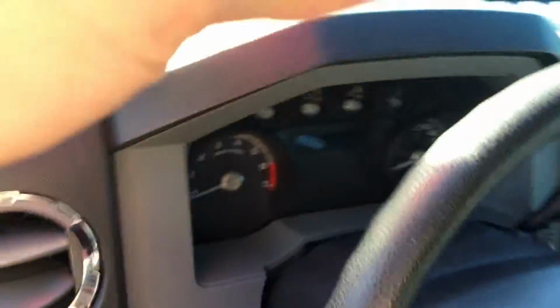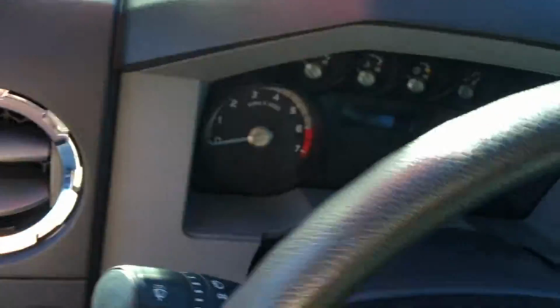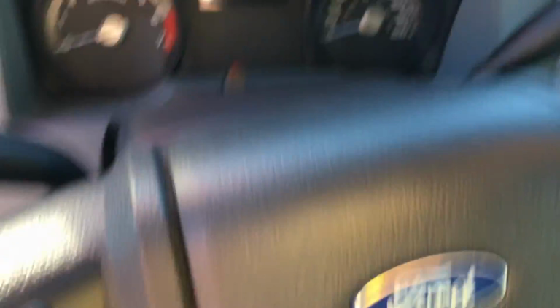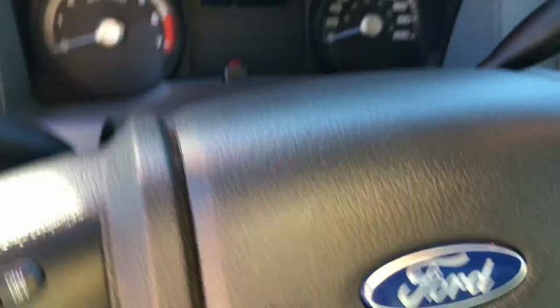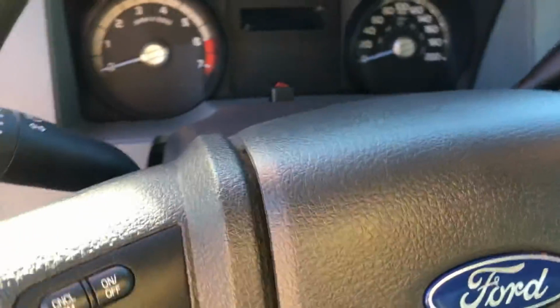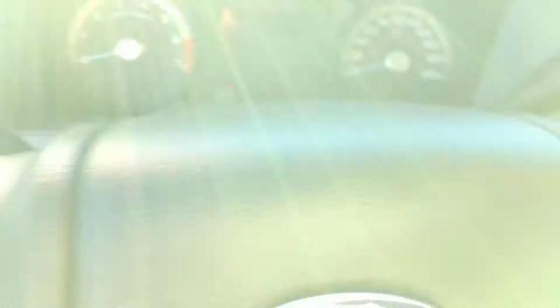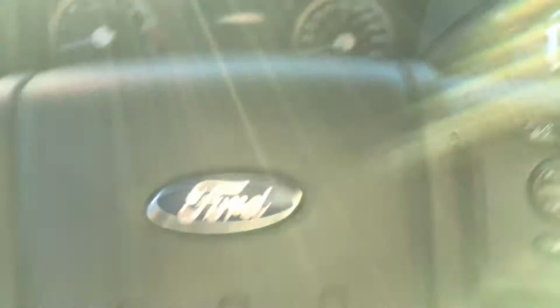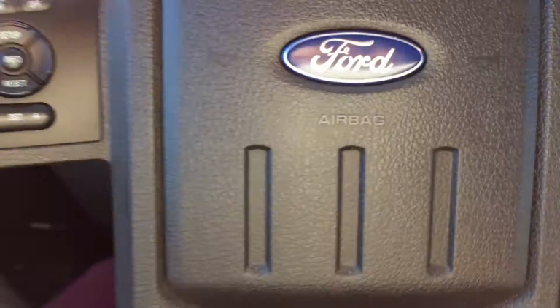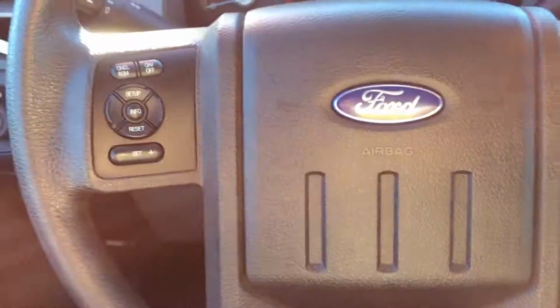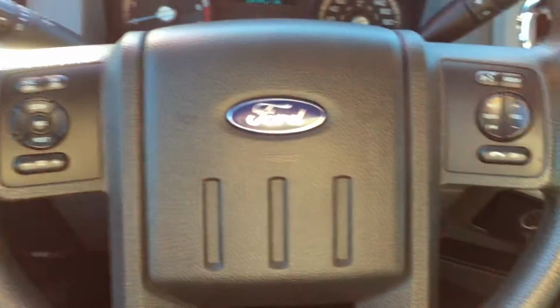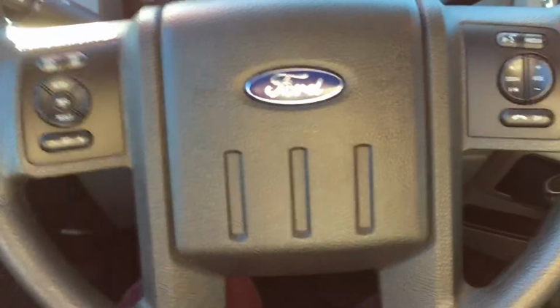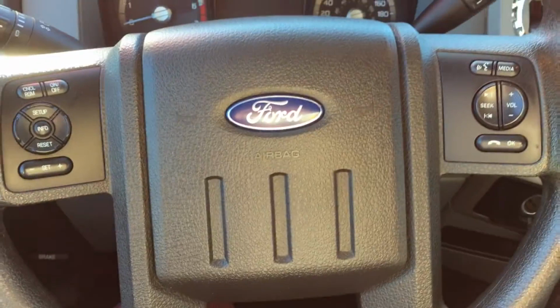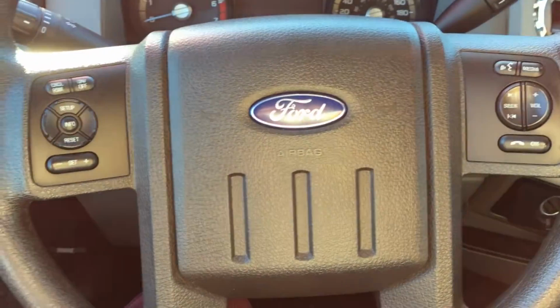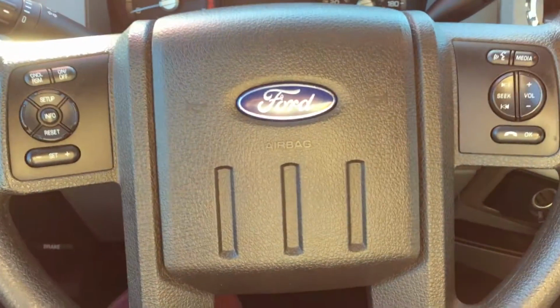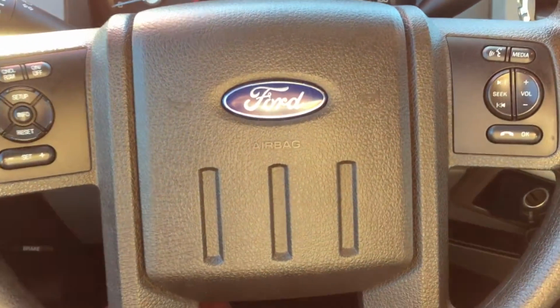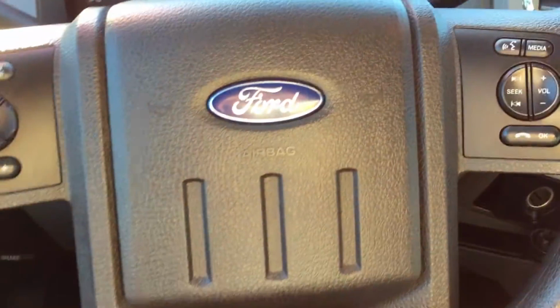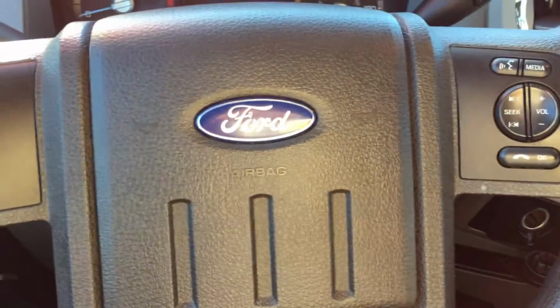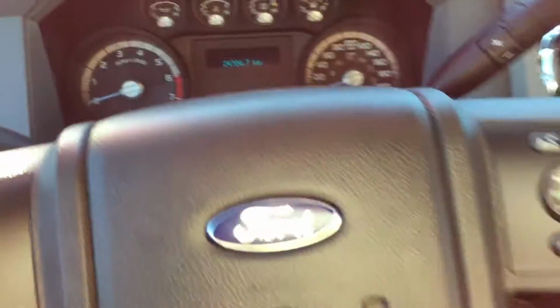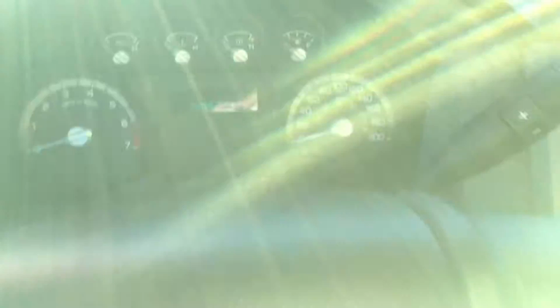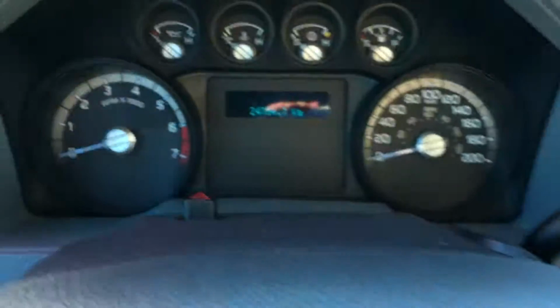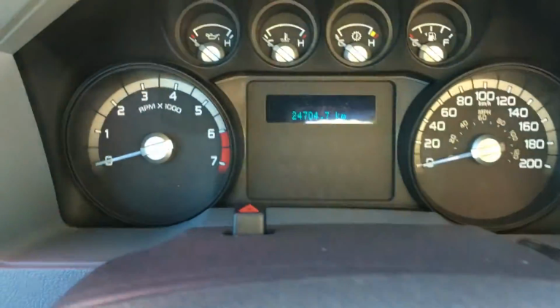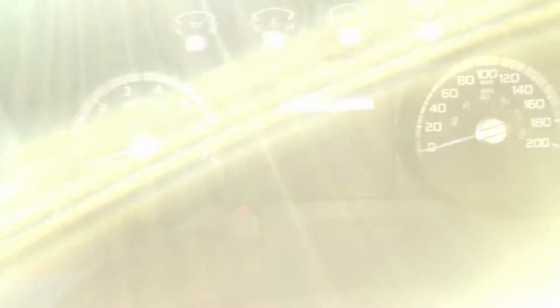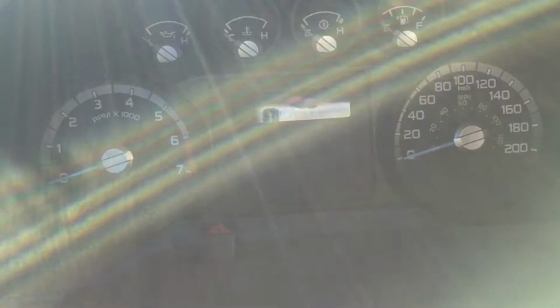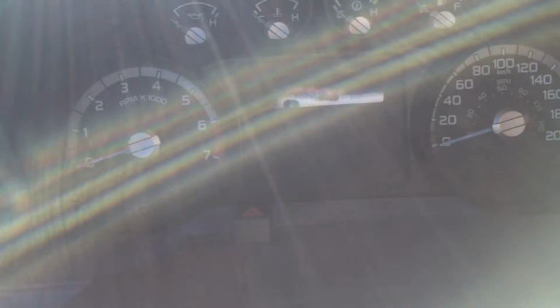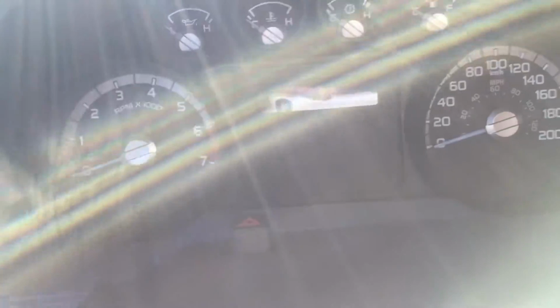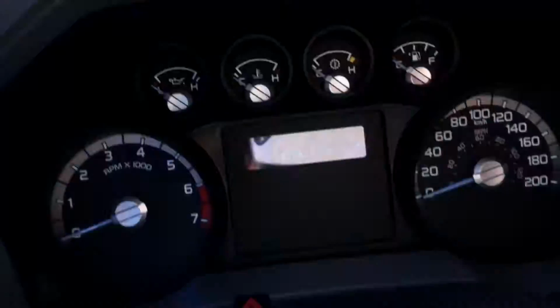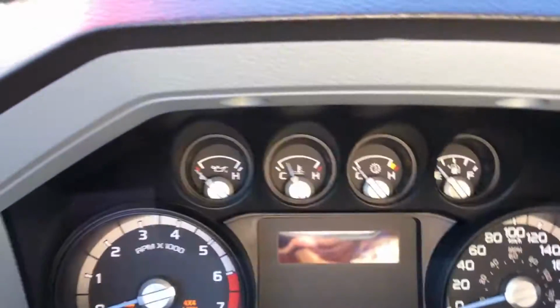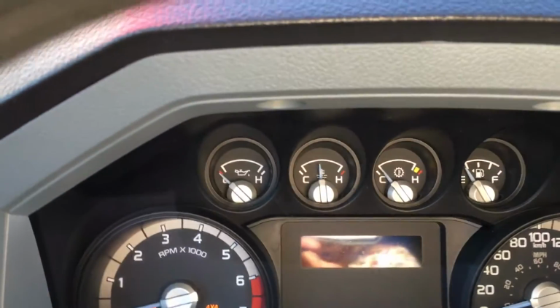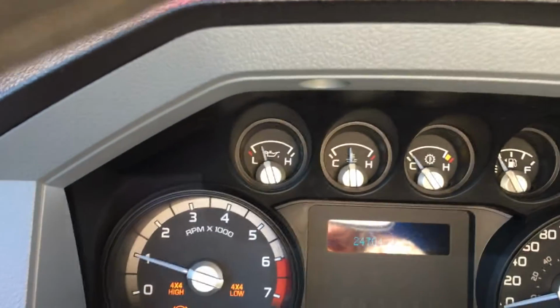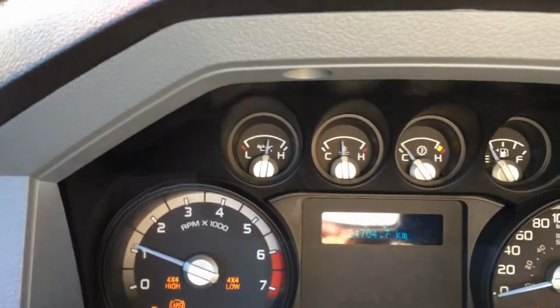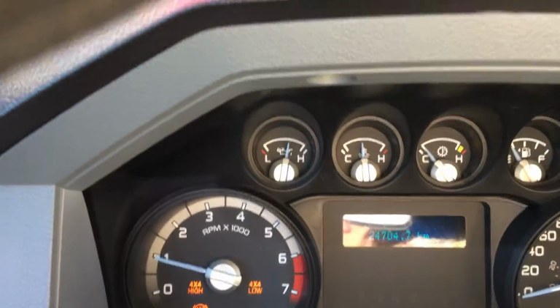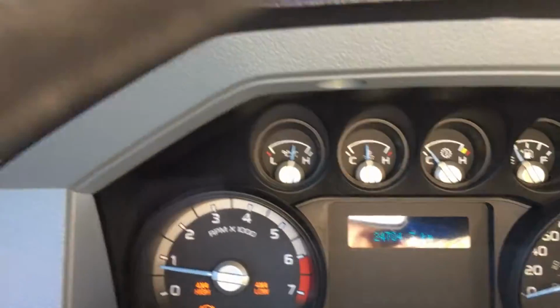The steering wheel can tilt and telescope, and on the face of it we have cruise control, a voice-activated system, and volume control. When we start up the vehicle we'll see the odometer reading, as well as a tachometer and speedometer.